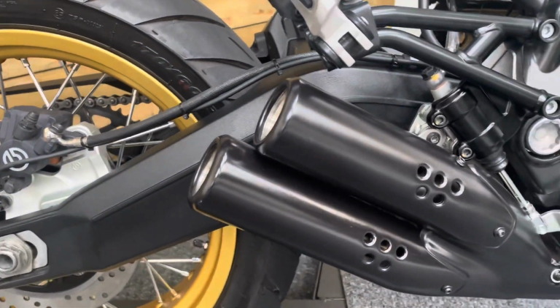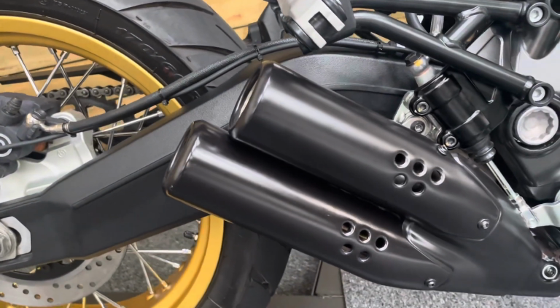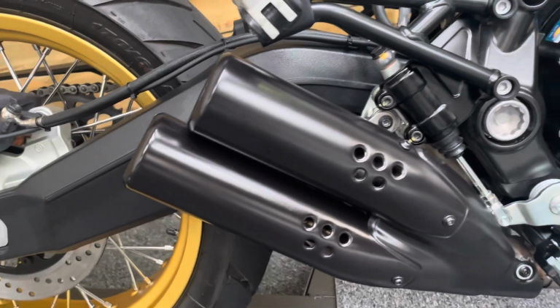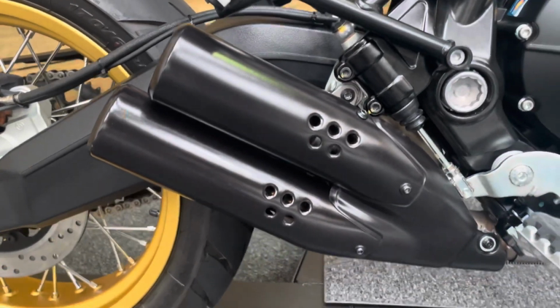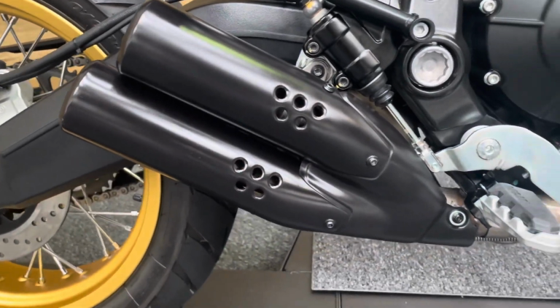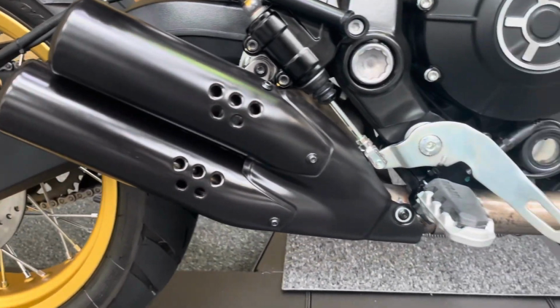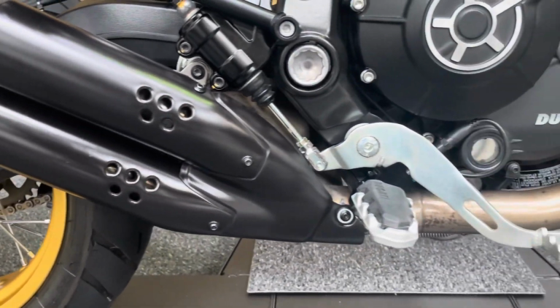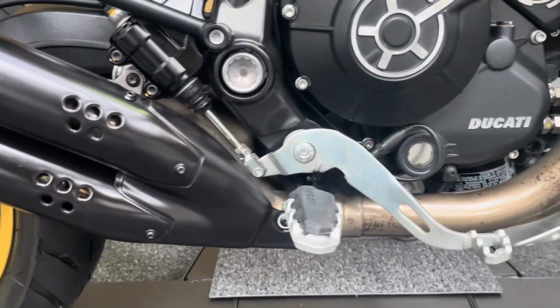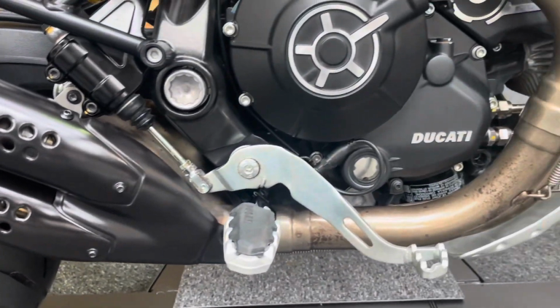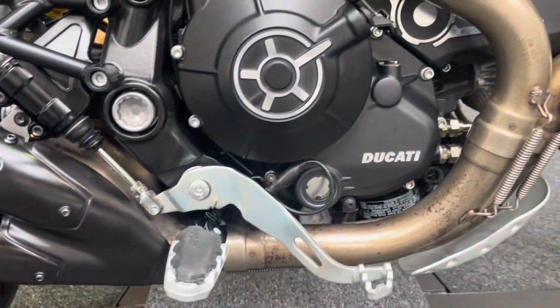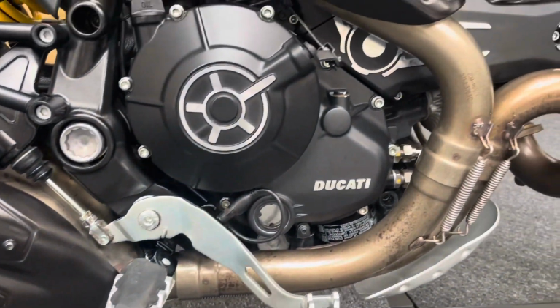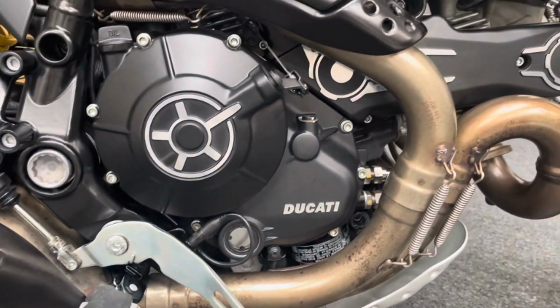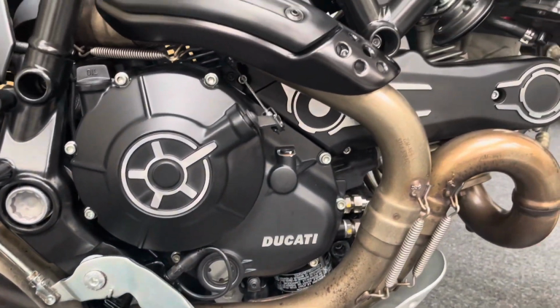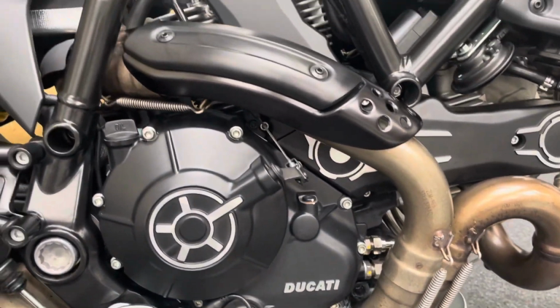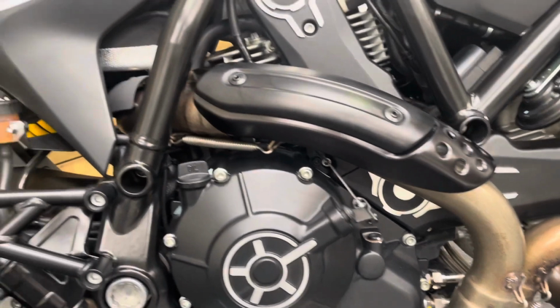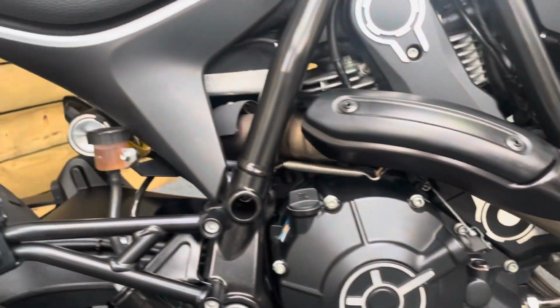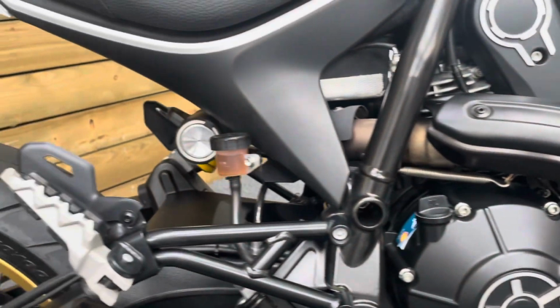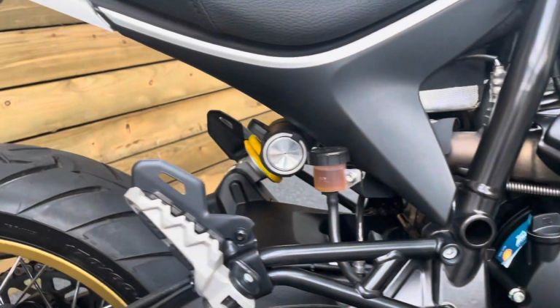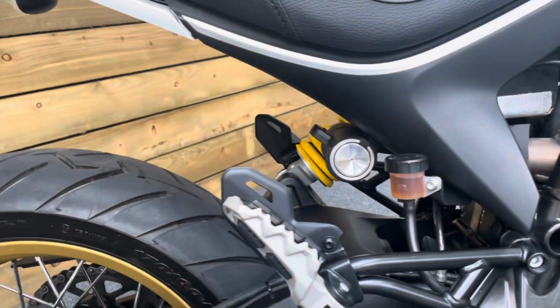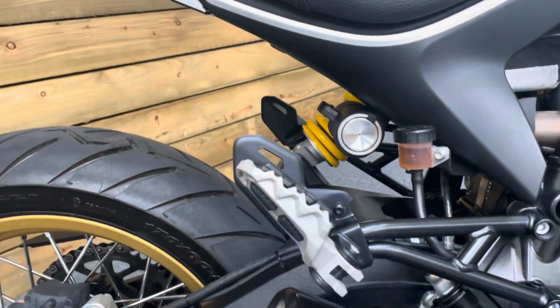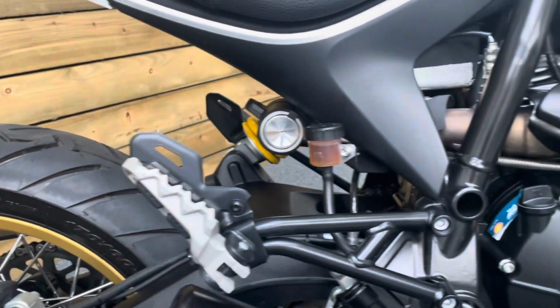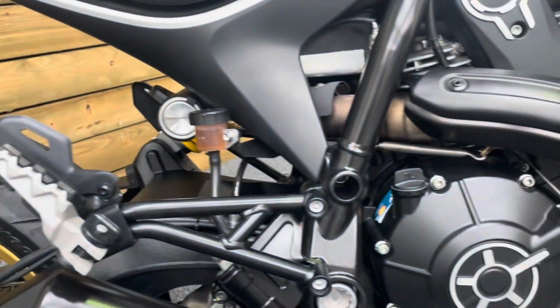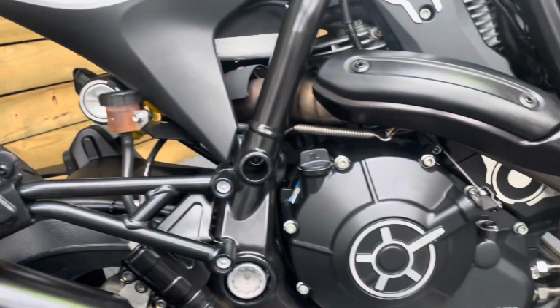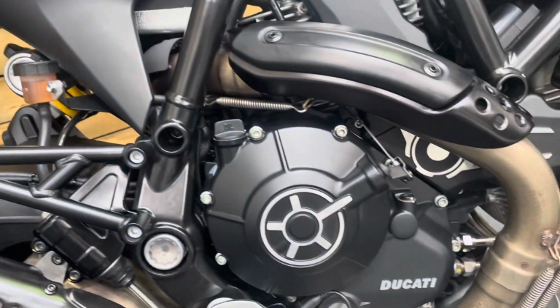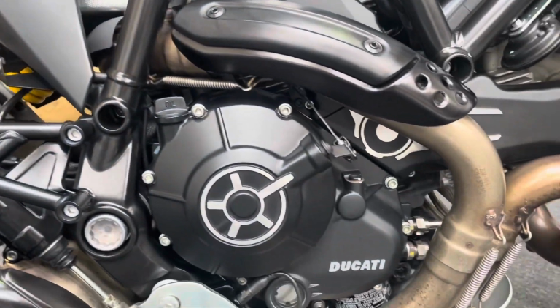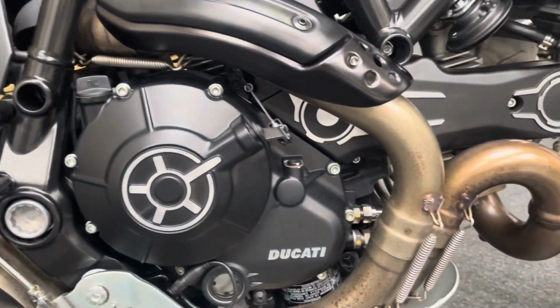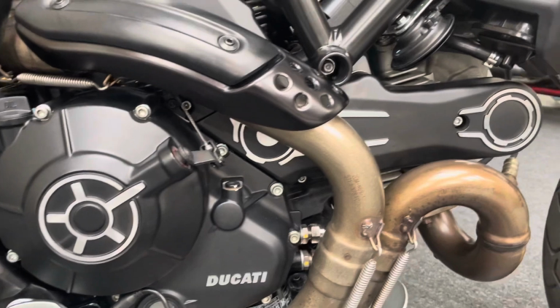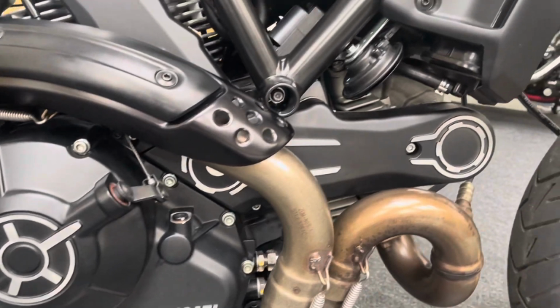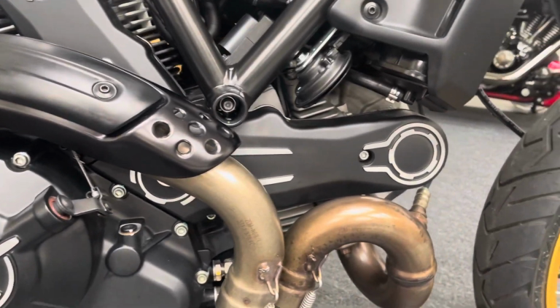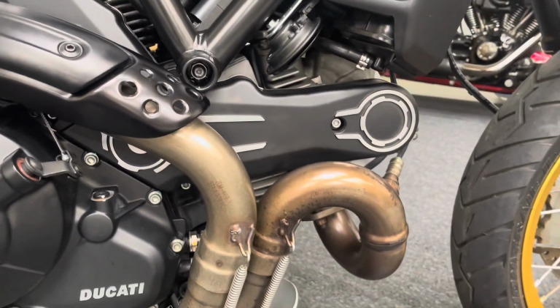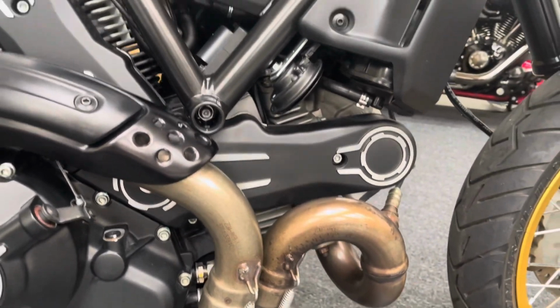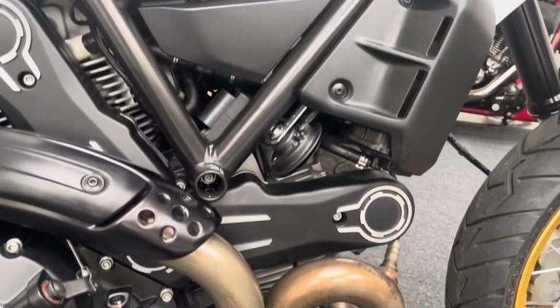That distinctive exhaust — it's got a nice stubby little exhaust. Sounds great actually, even though that's a standard exhaust. Foot pegs, all good — no damage there, no damage on the engine. Exhaust is in excellent condition with no corrosion.